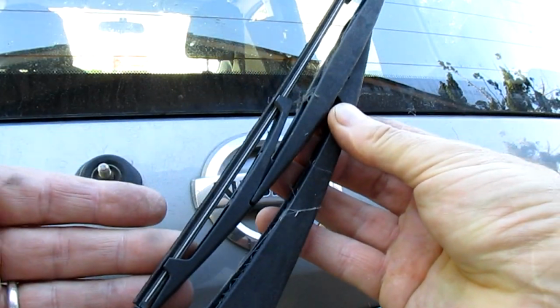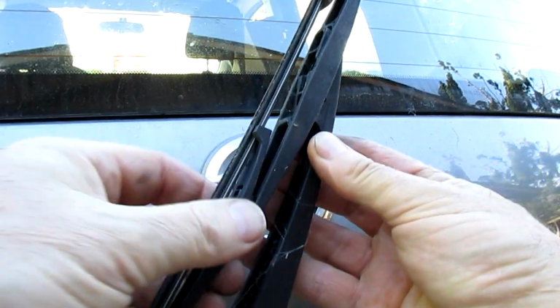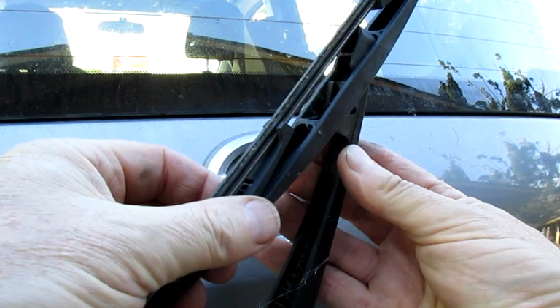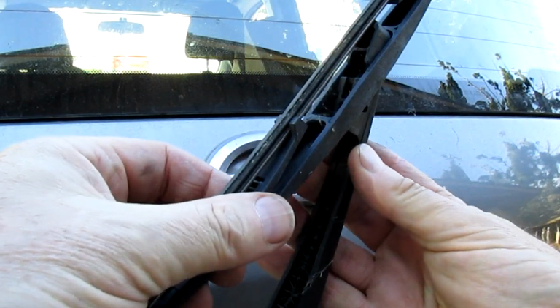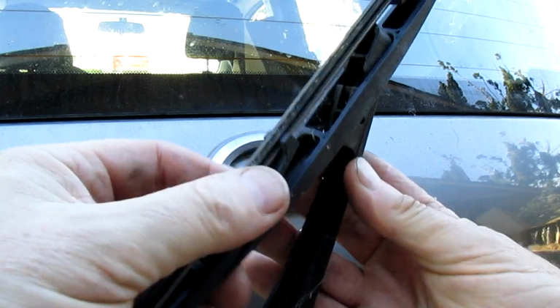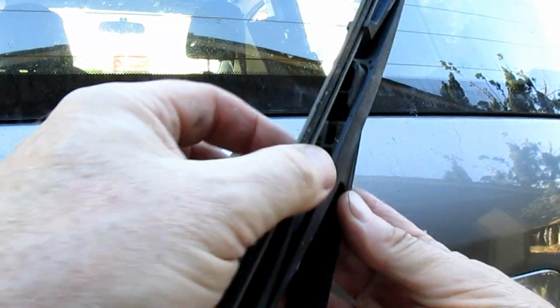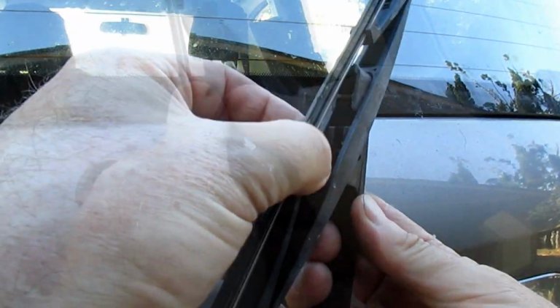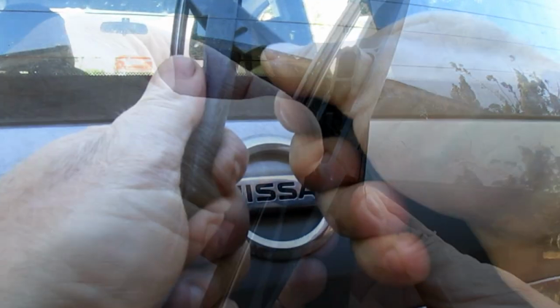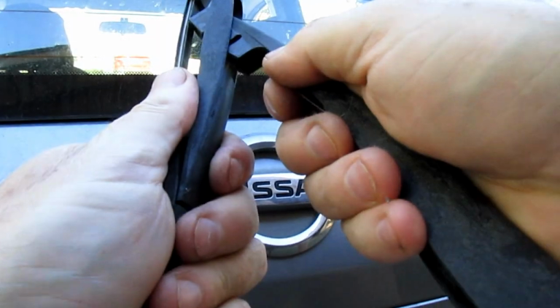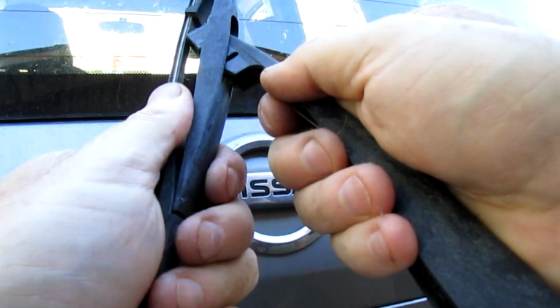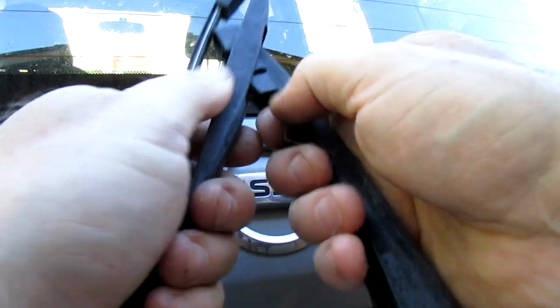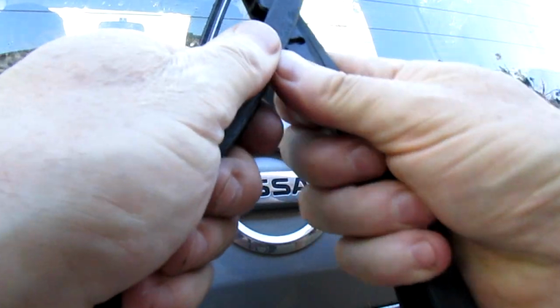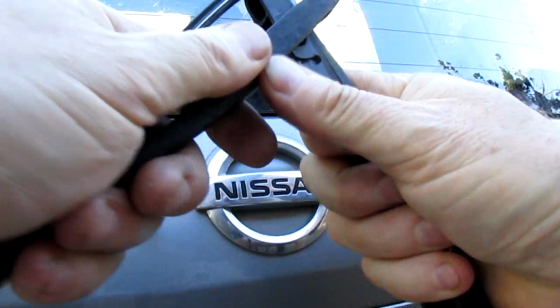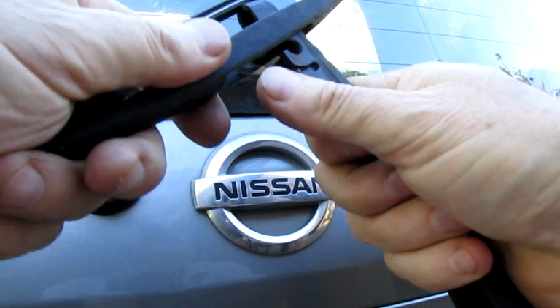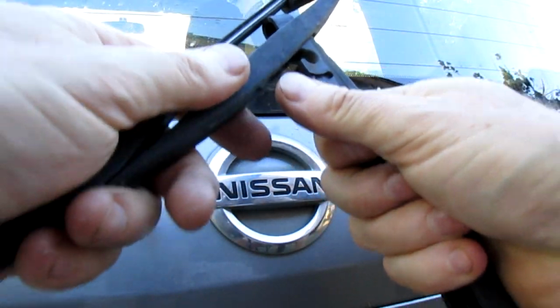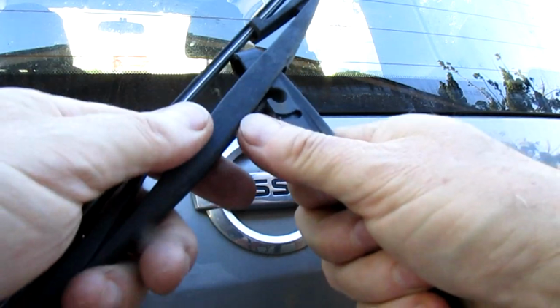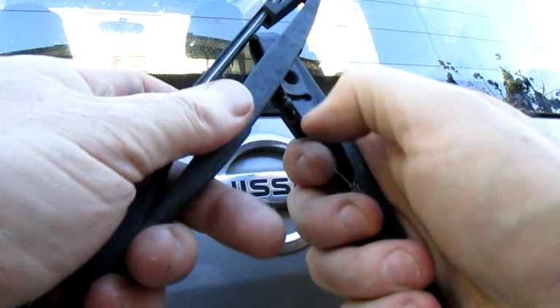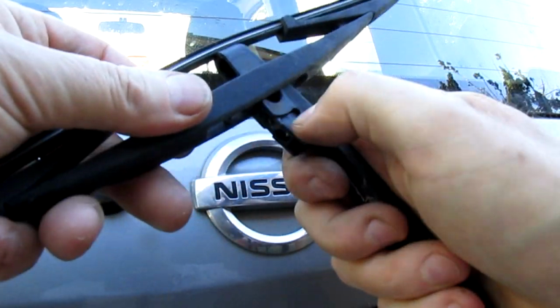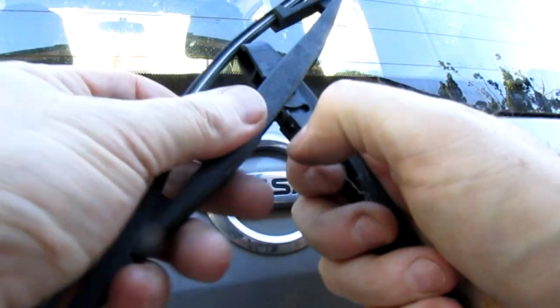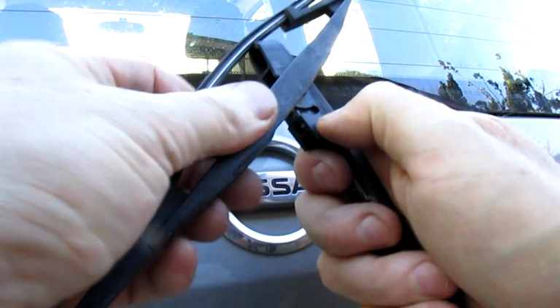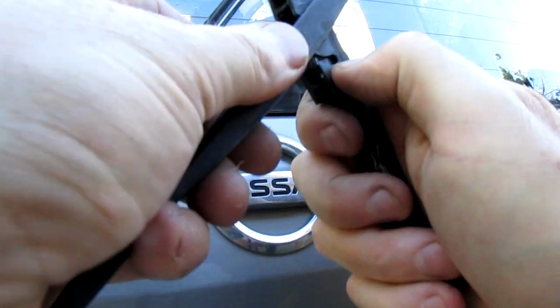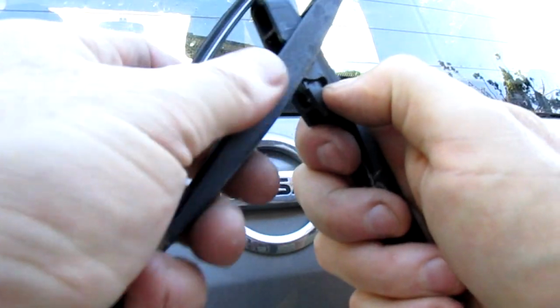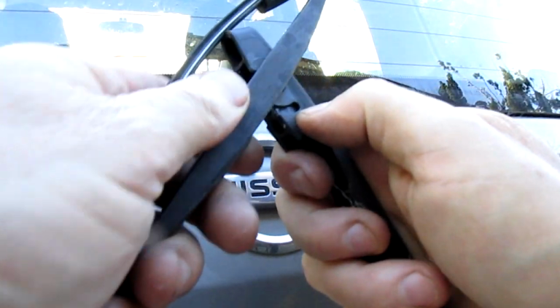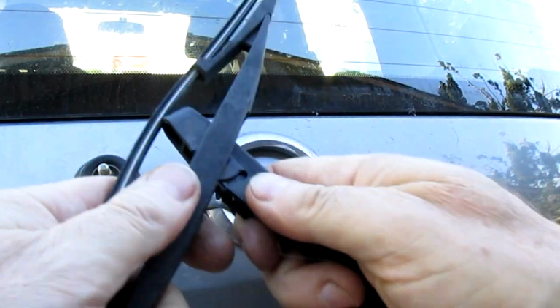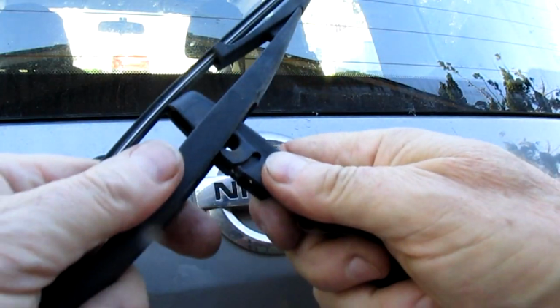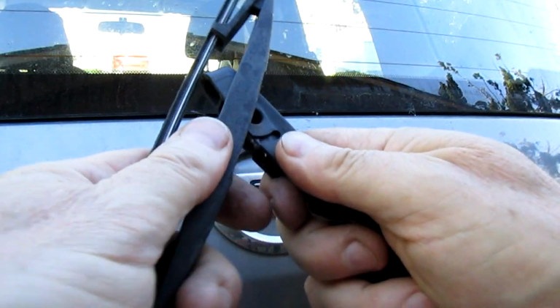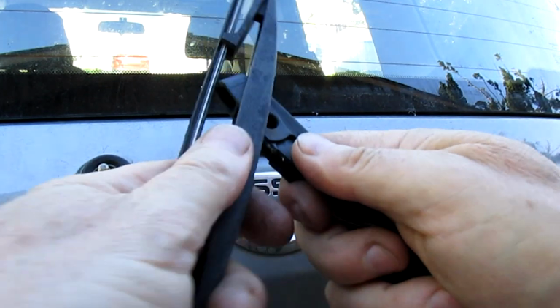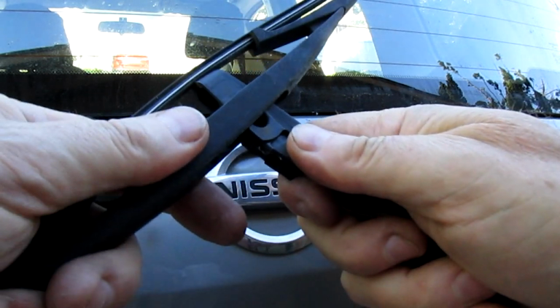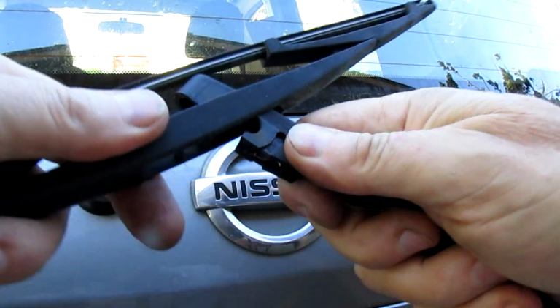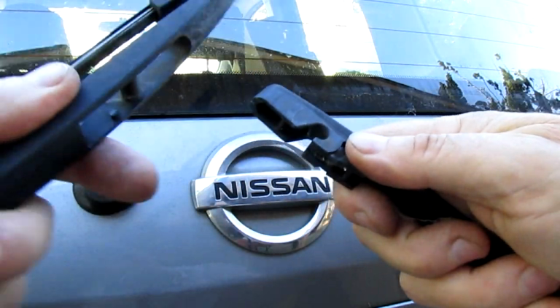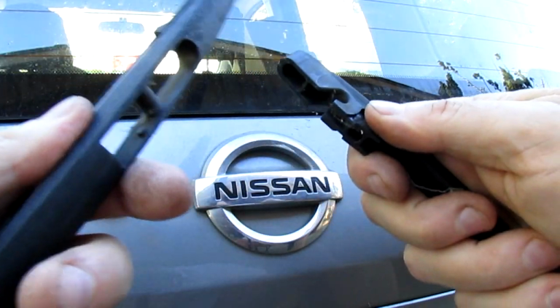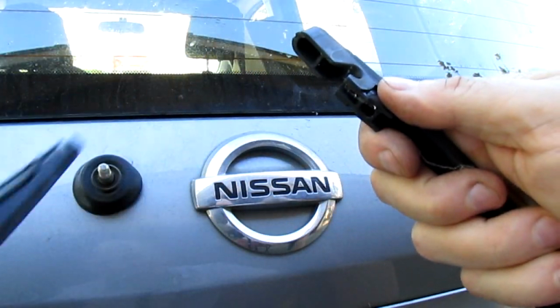Just like you can on your front ones — real simple. Just lift it forward like that and it'll come off.